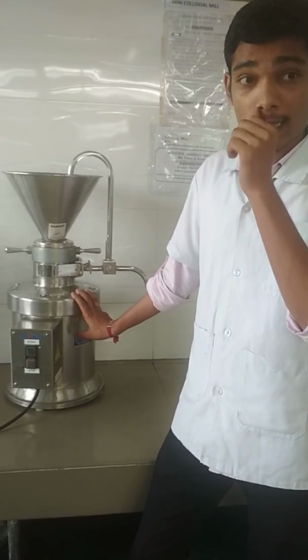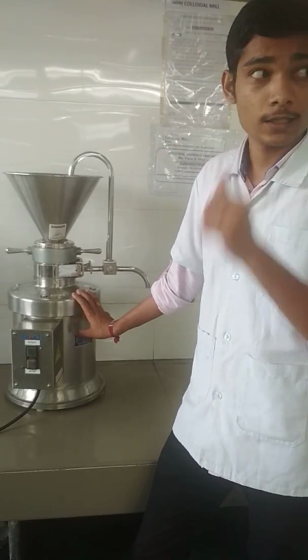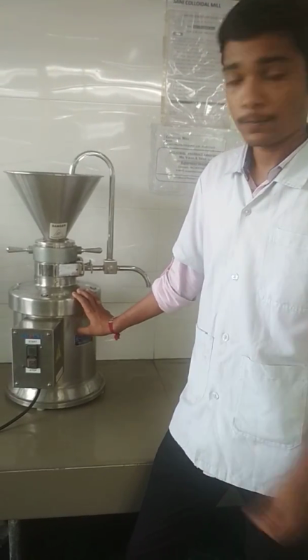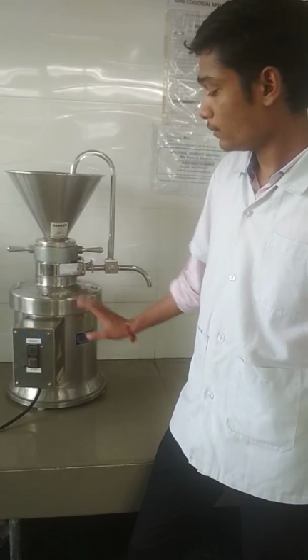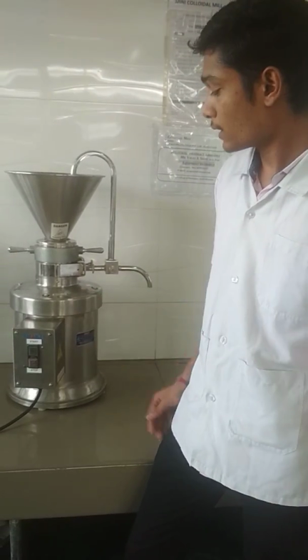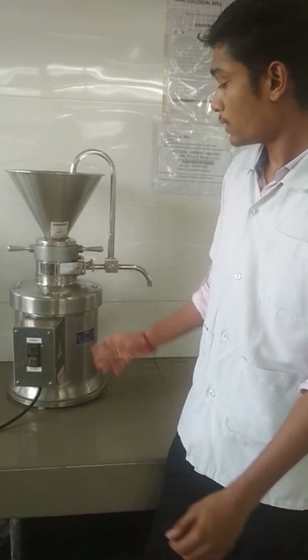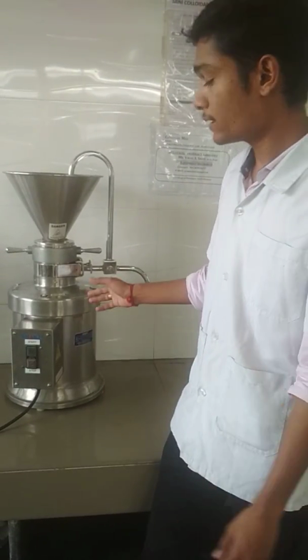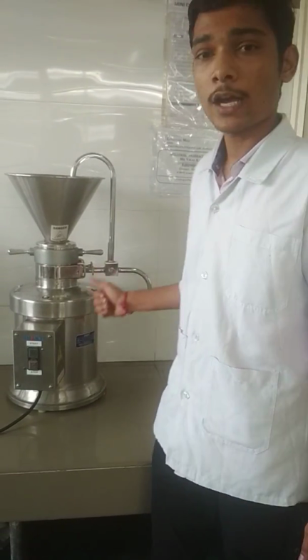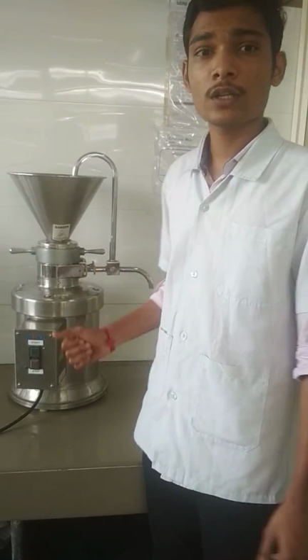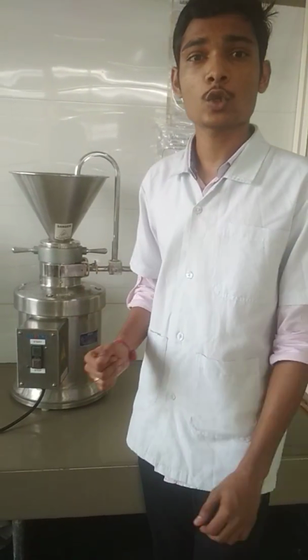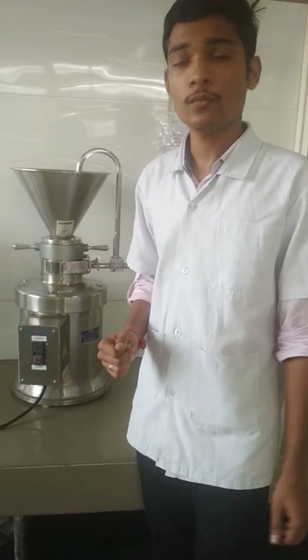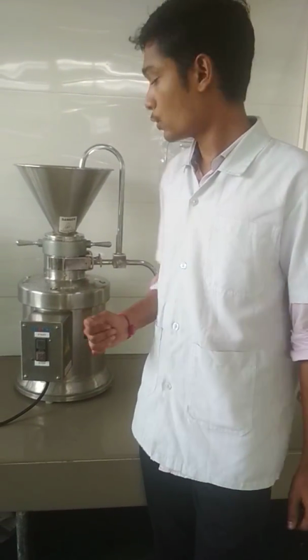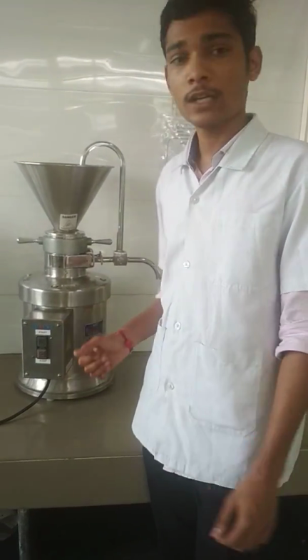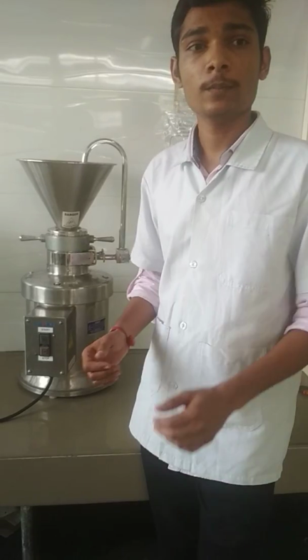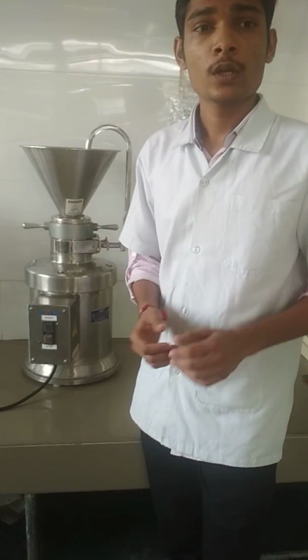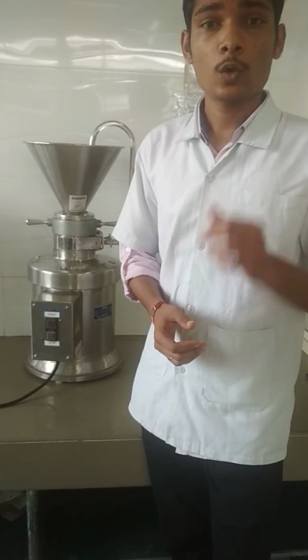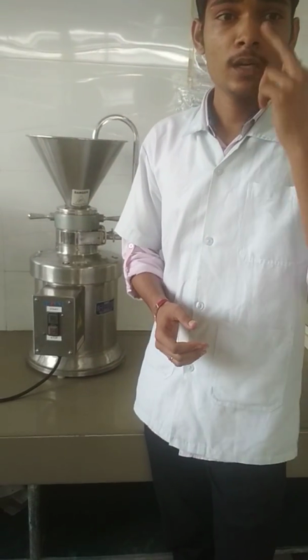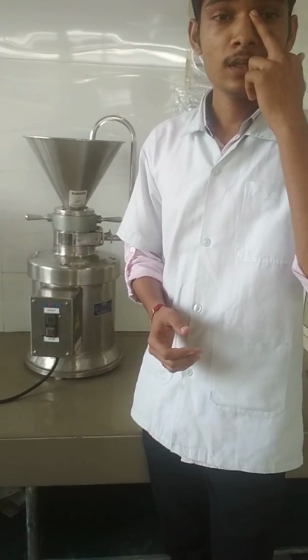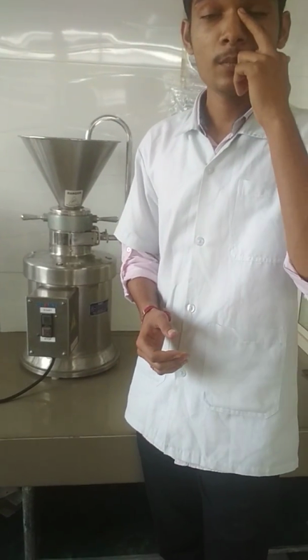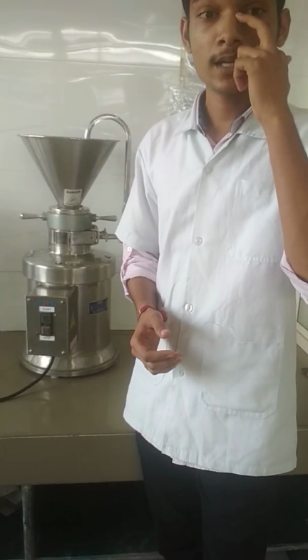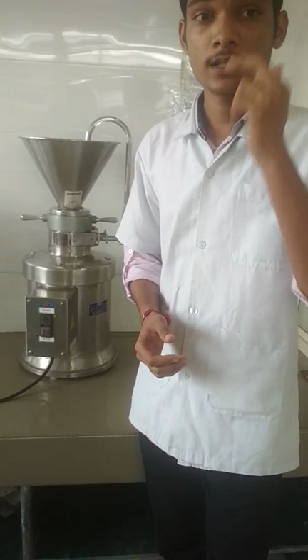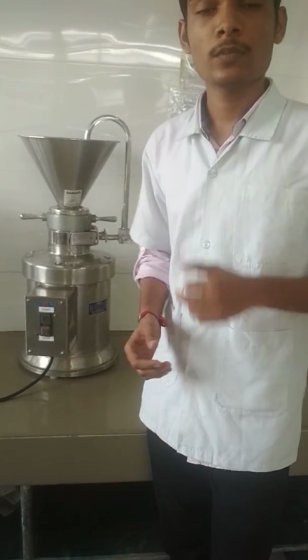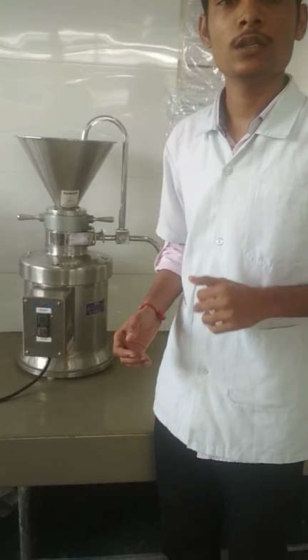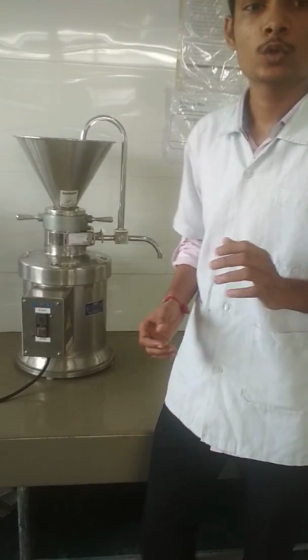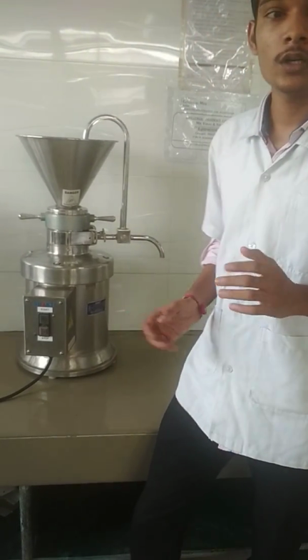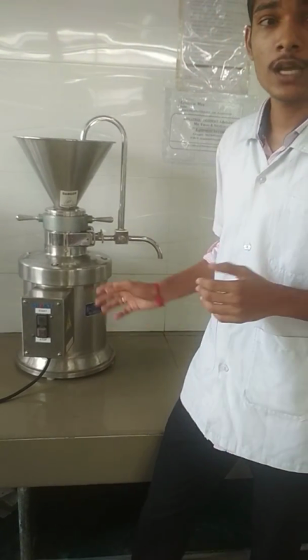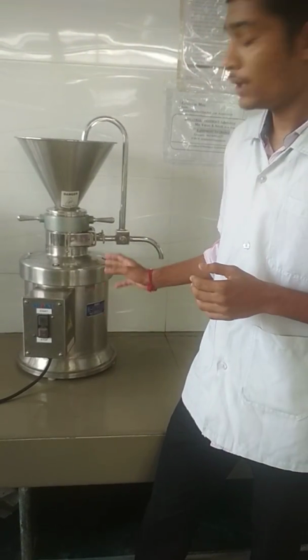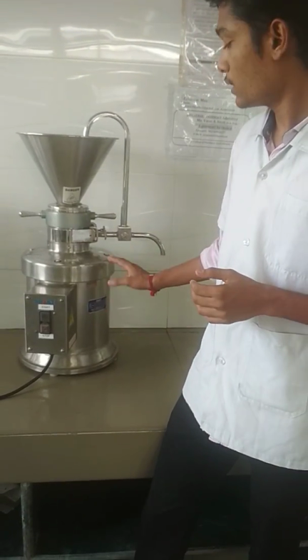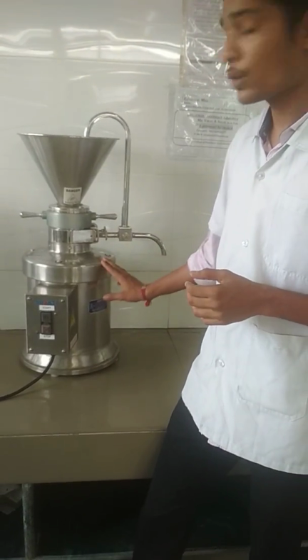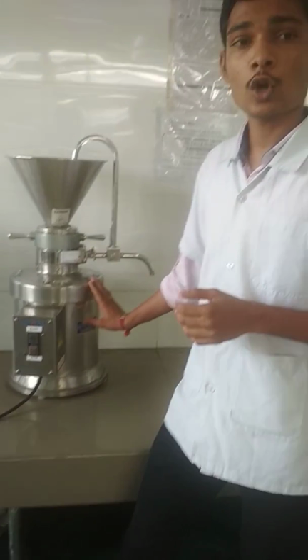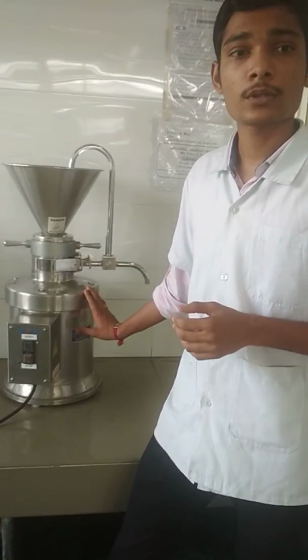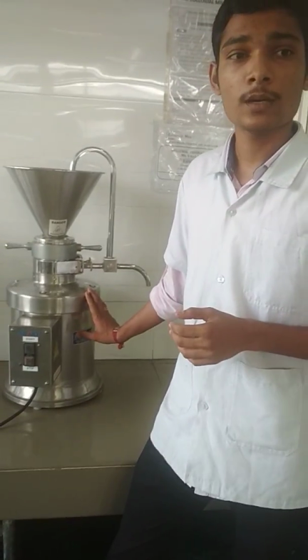Next are the advantages of the colloidal mill. The colloidal mill can be sterilized, so it can be used in the production of sterile products.